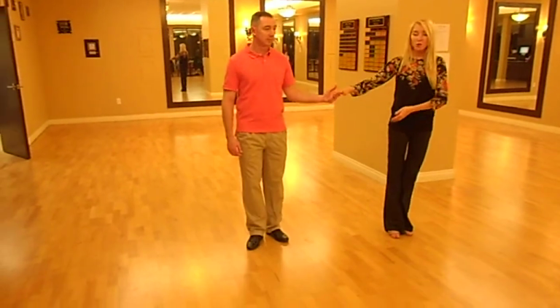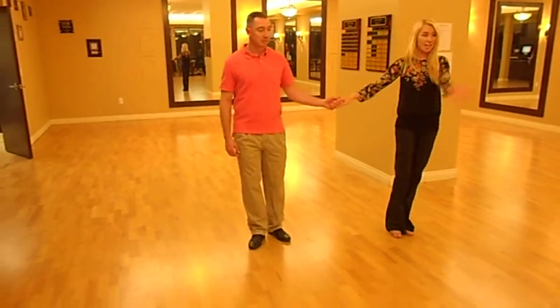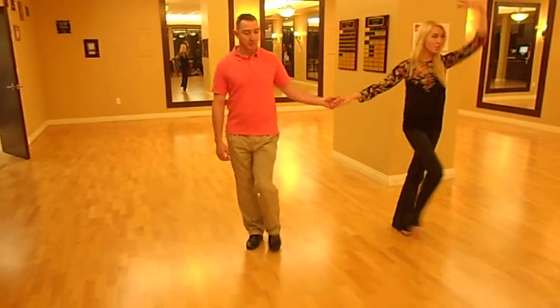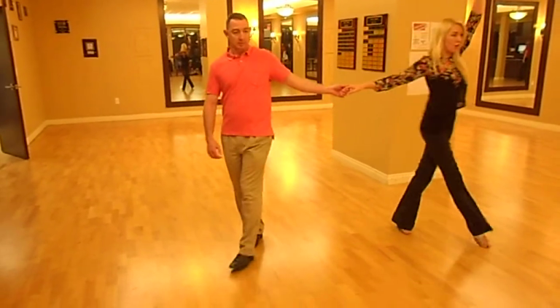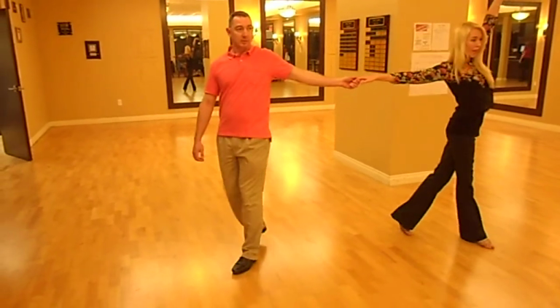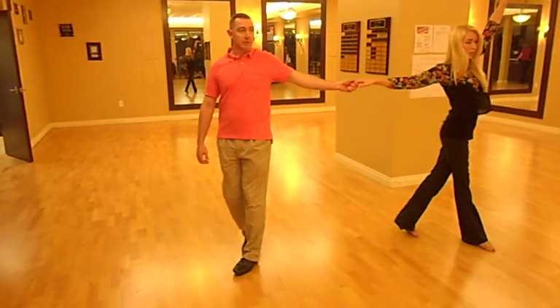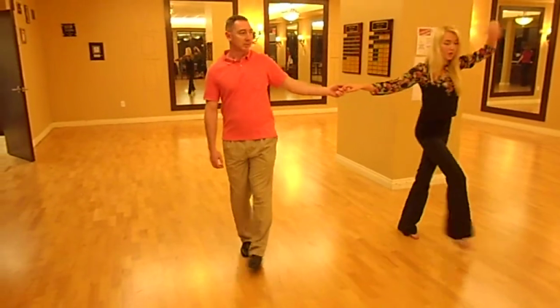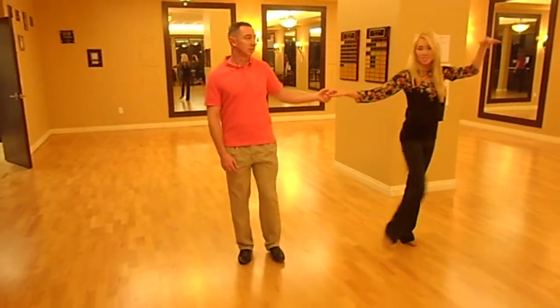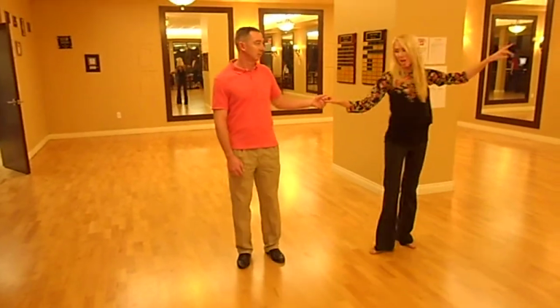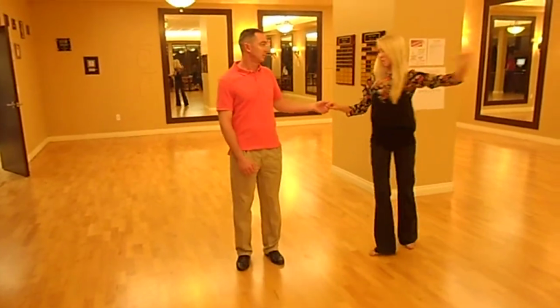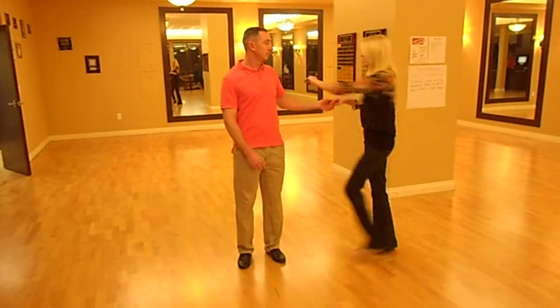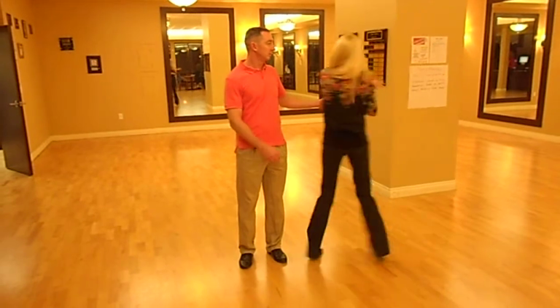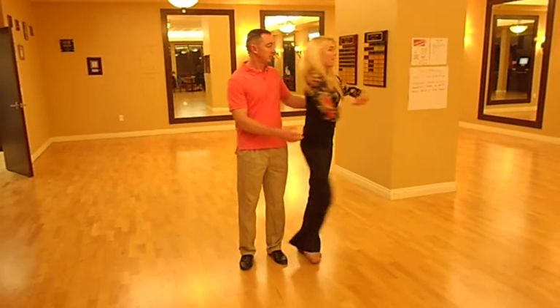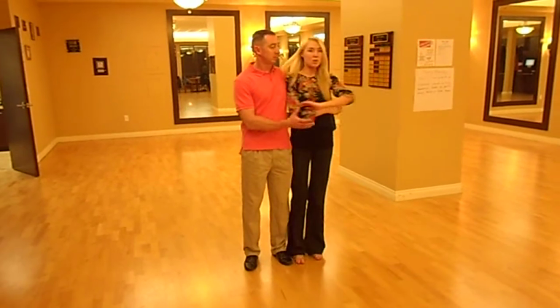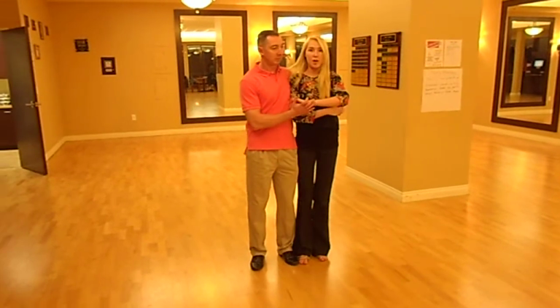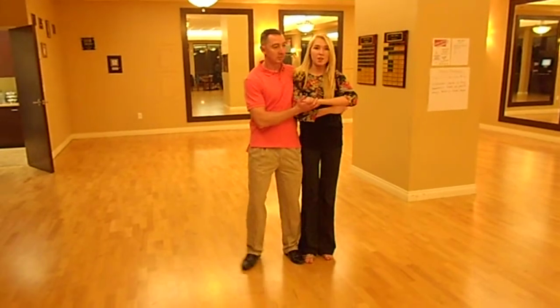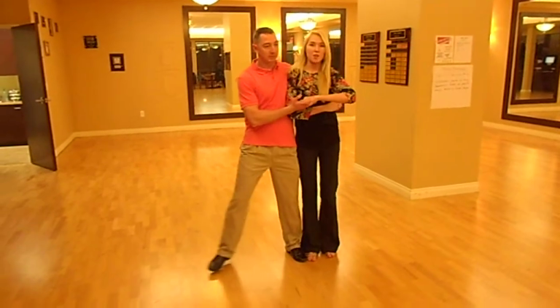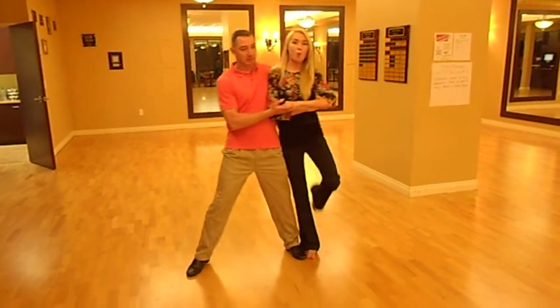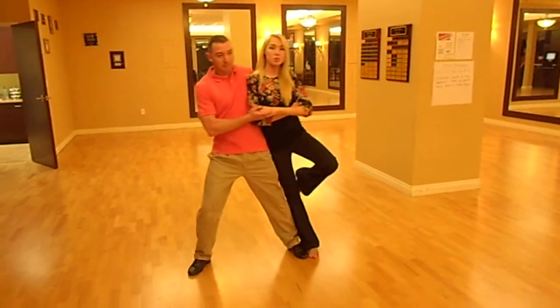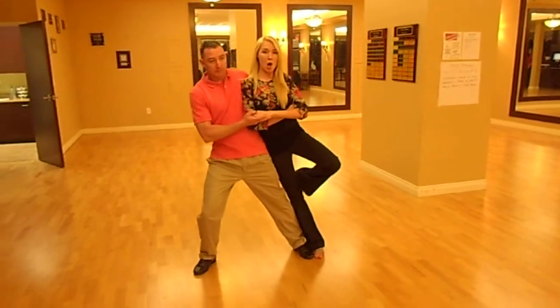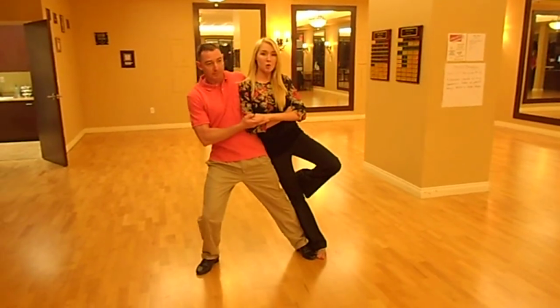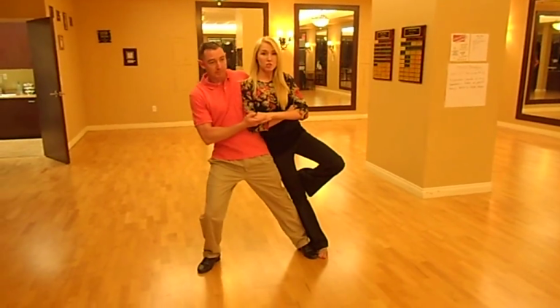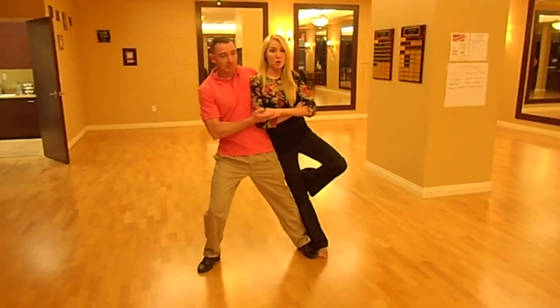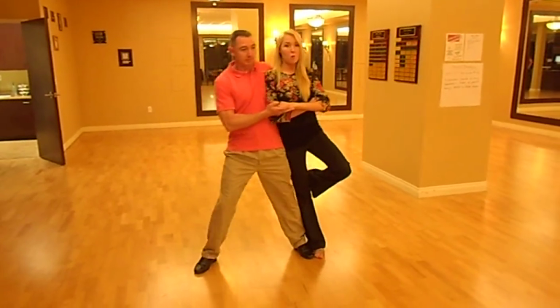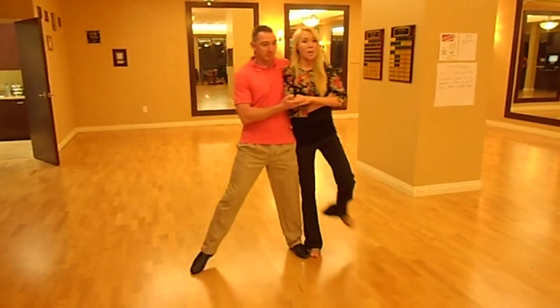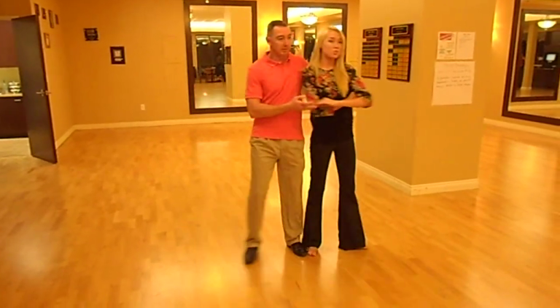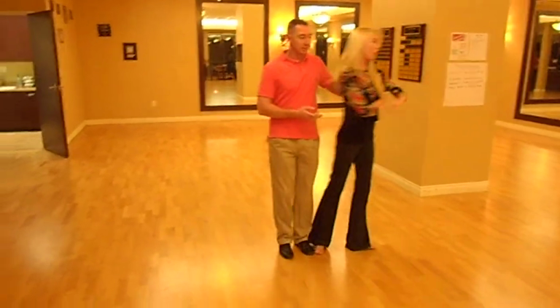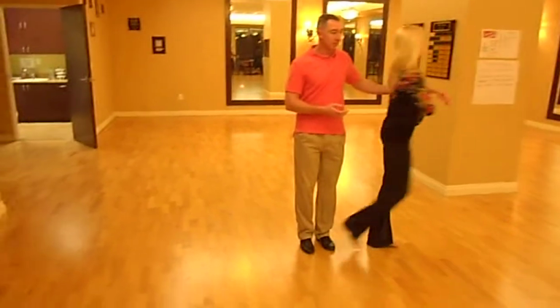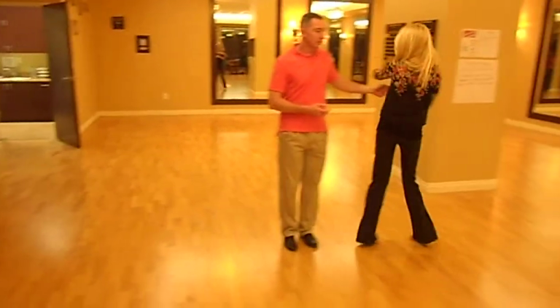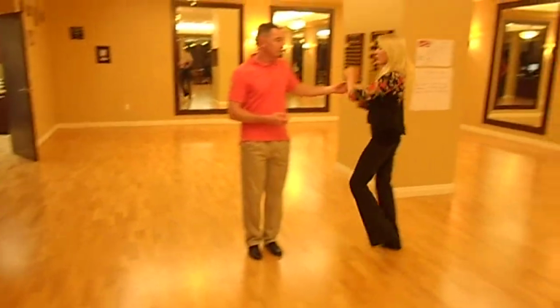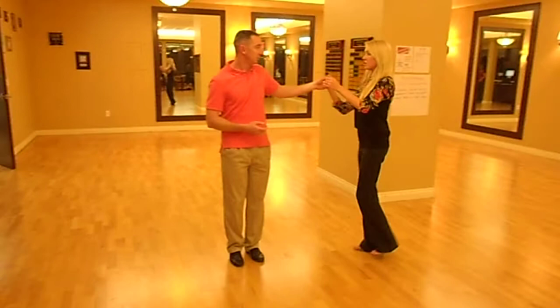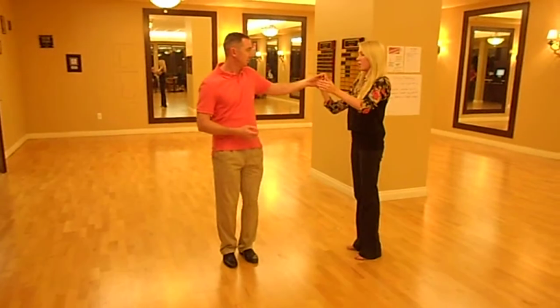We hold hands. Quick, quick, slow. Quick, quick. Now here we hold slow. Slow. Roll out slow. Quick, quick.